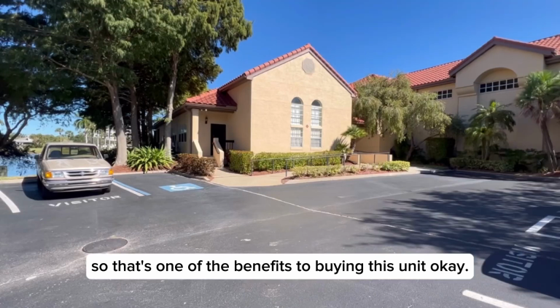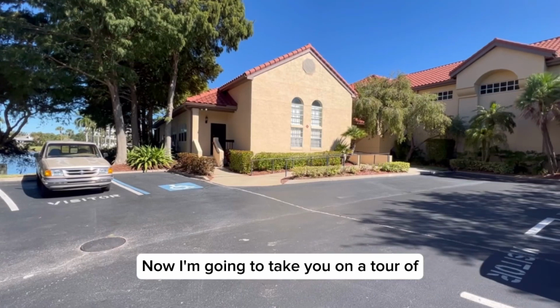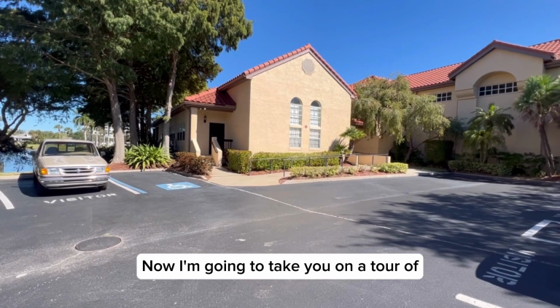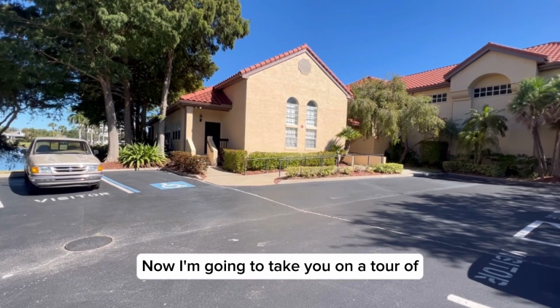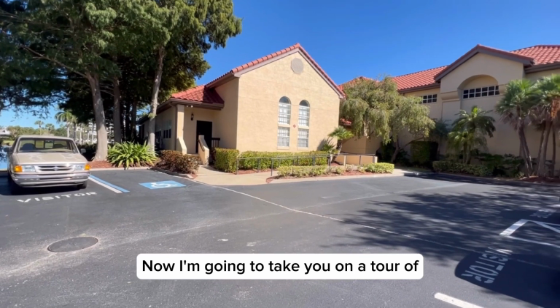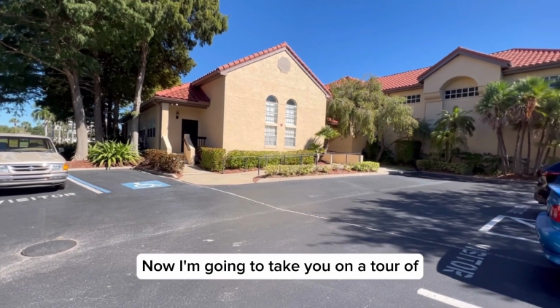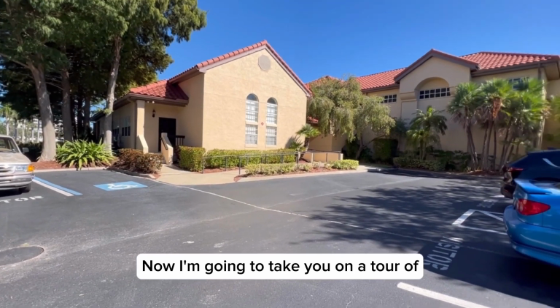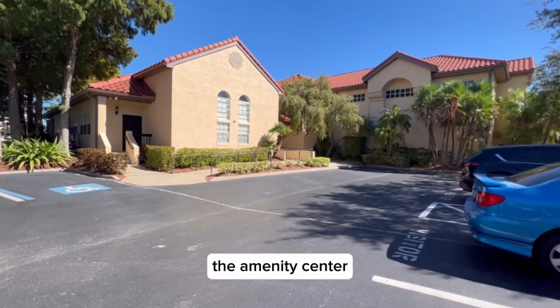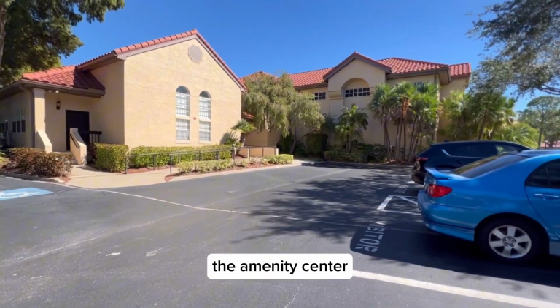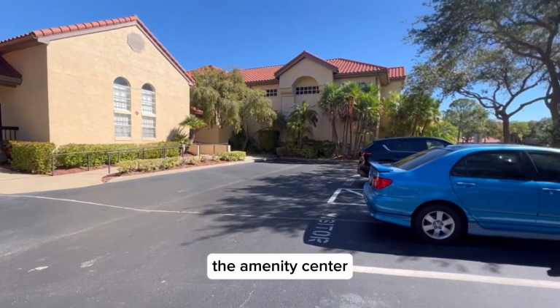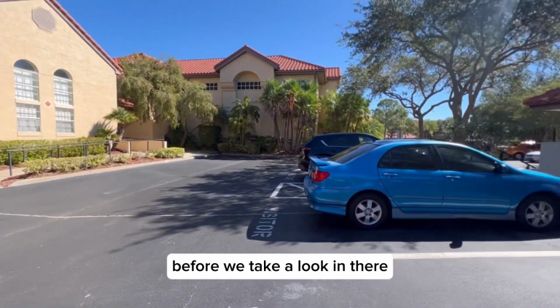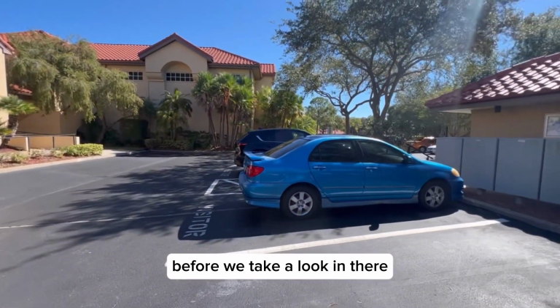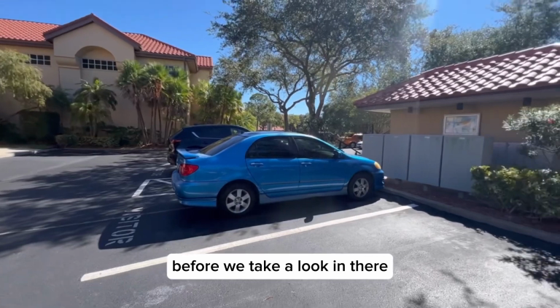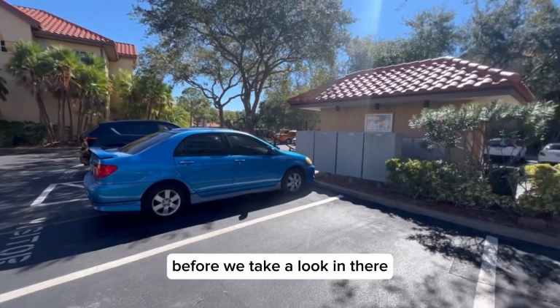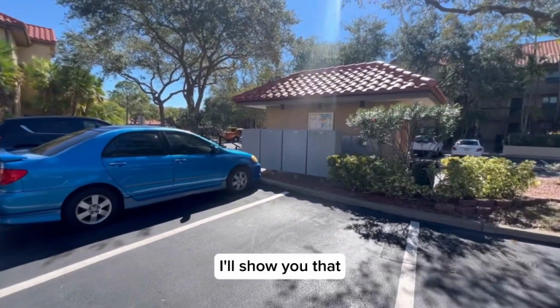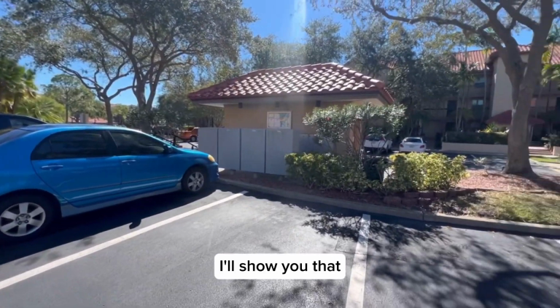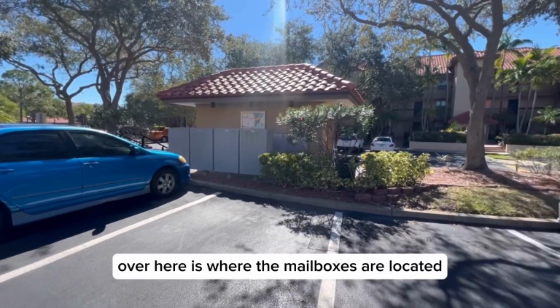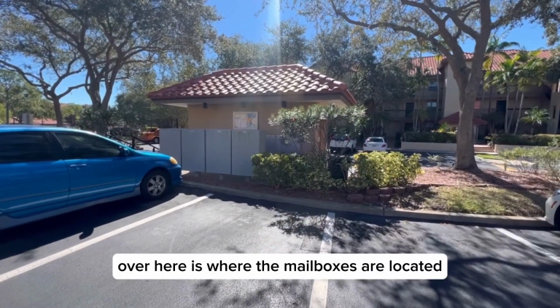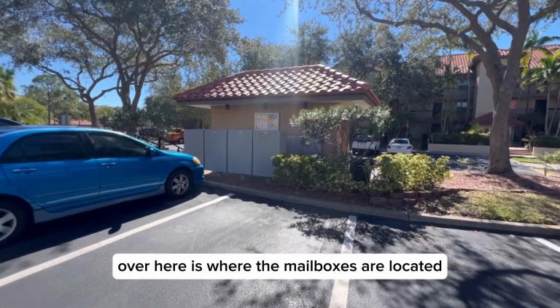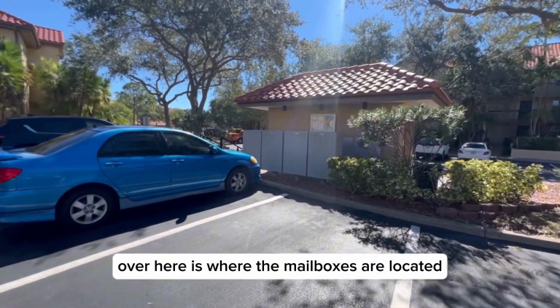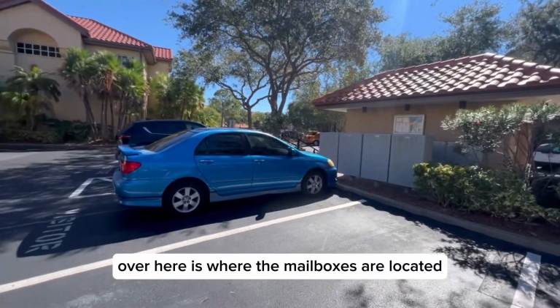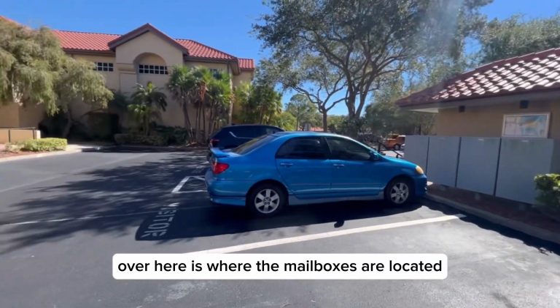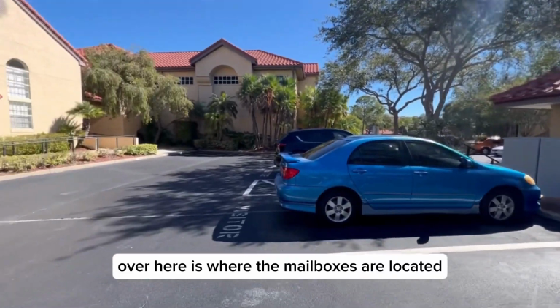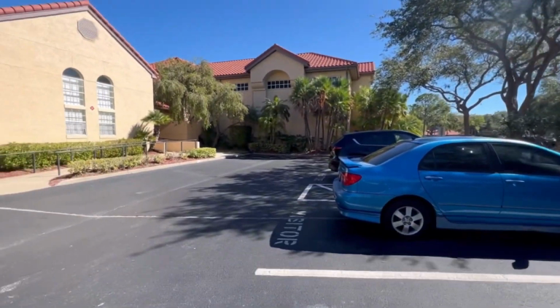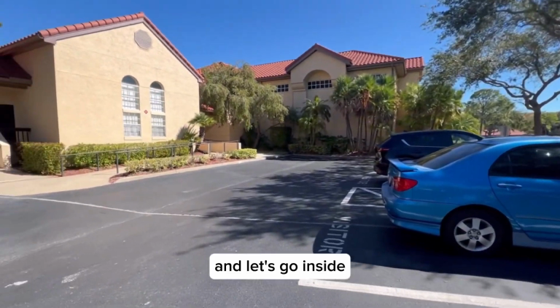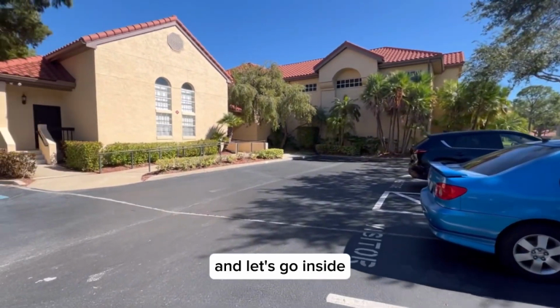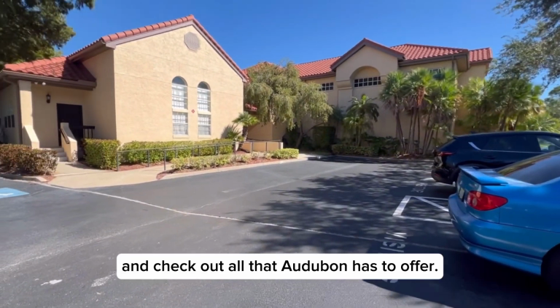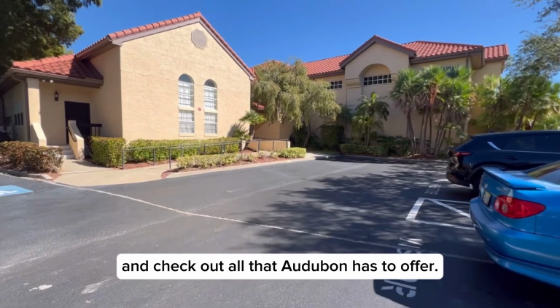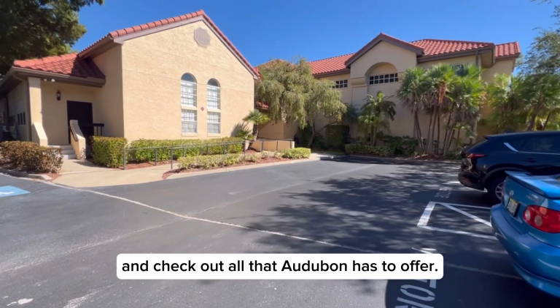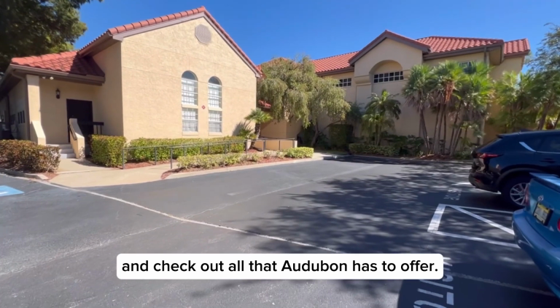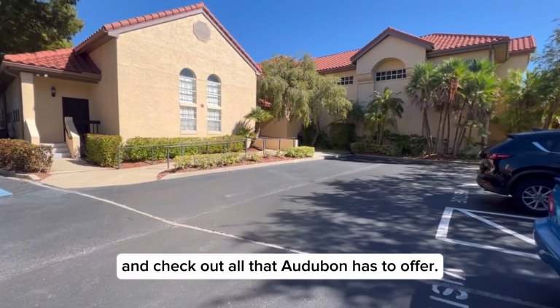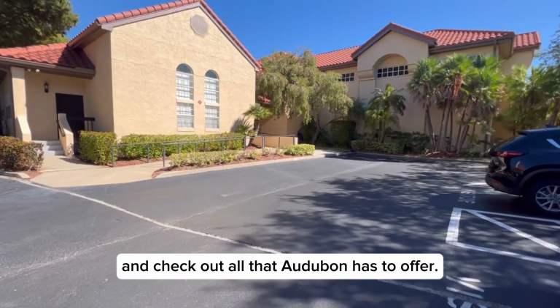Now I'm going to take you on a tour of the amenity center. Before we take a look in there, I'll show you that over here is where the mailboxes are located. Let's go inside and check out all that Audubon has to offer.